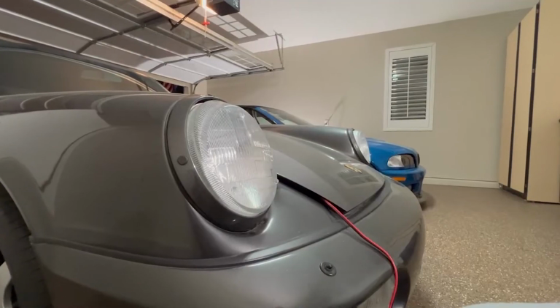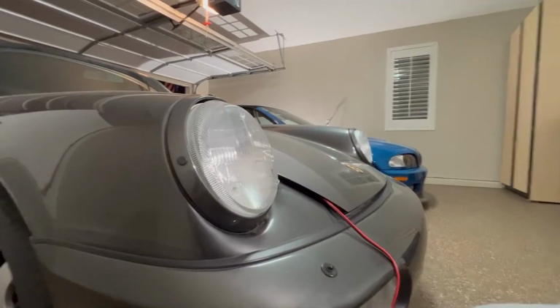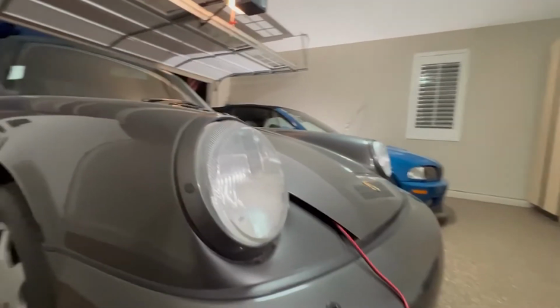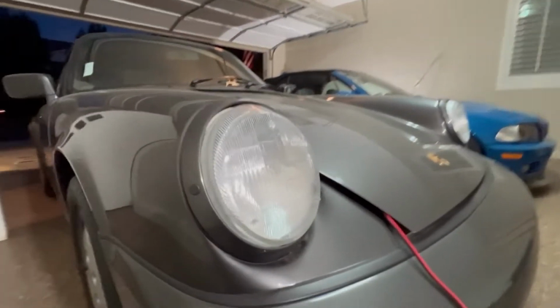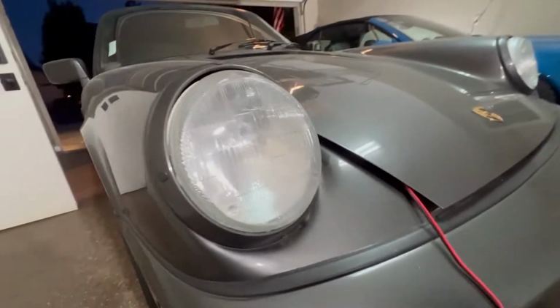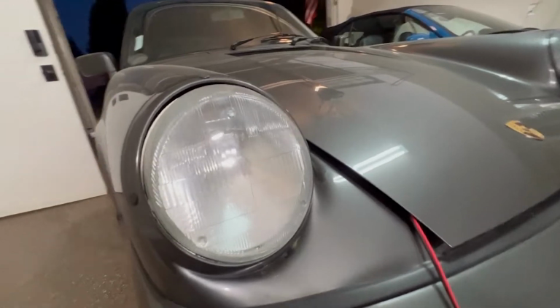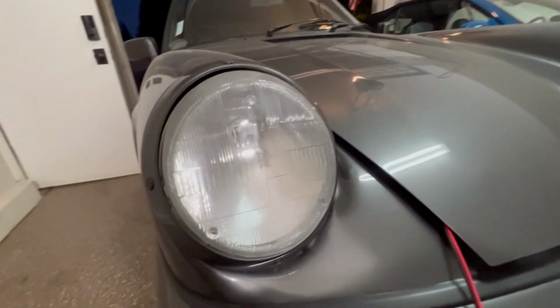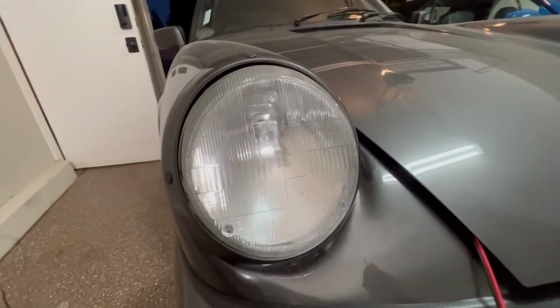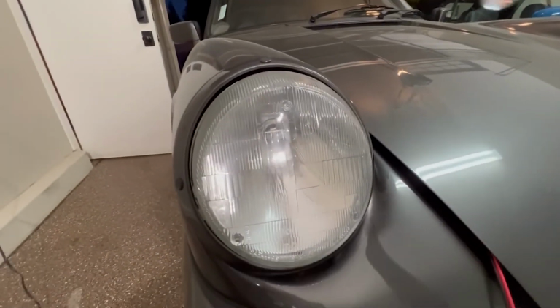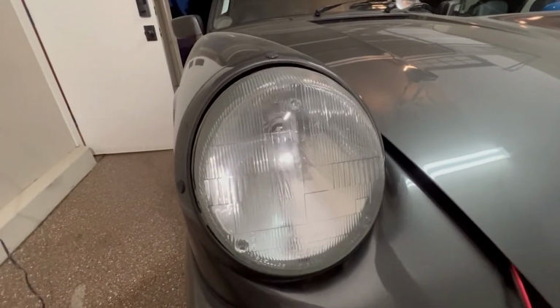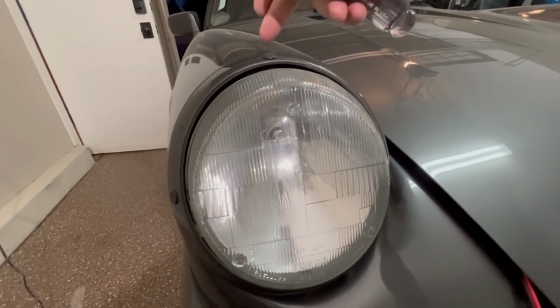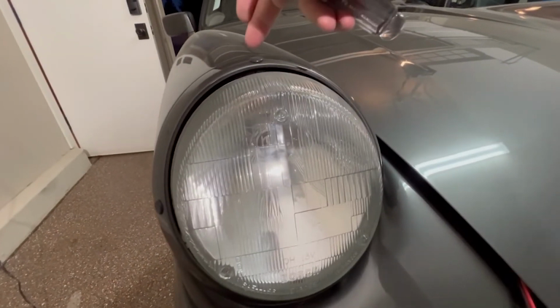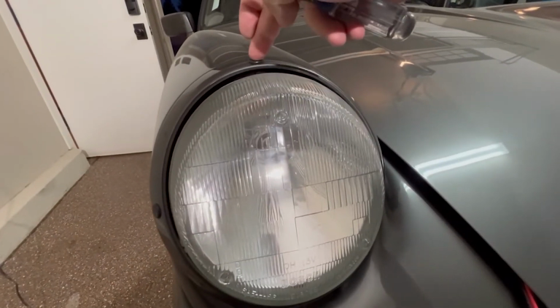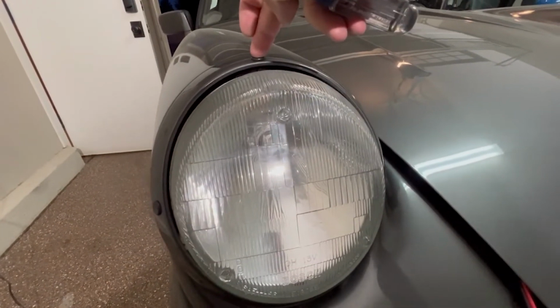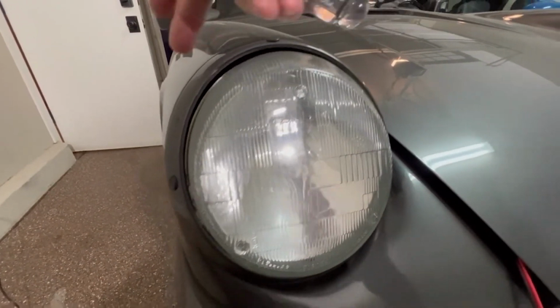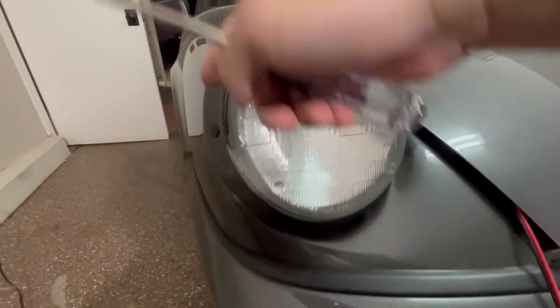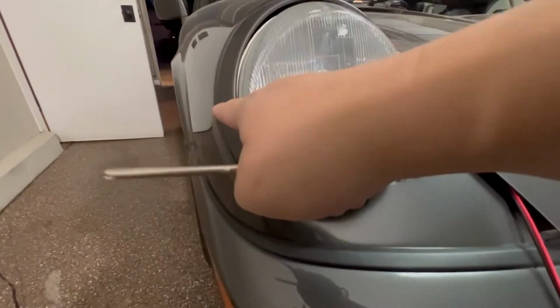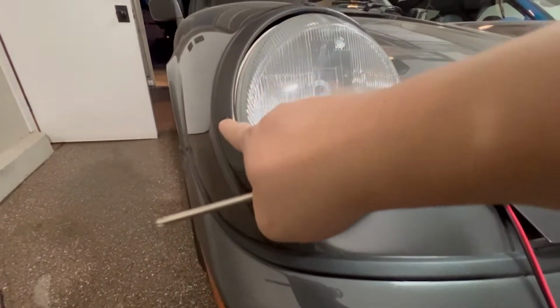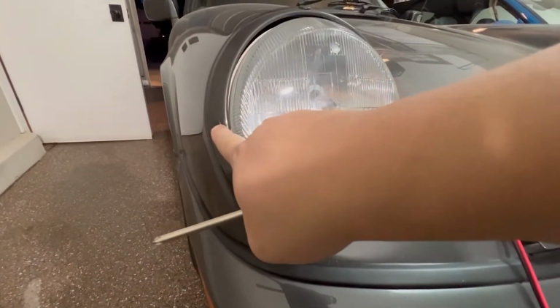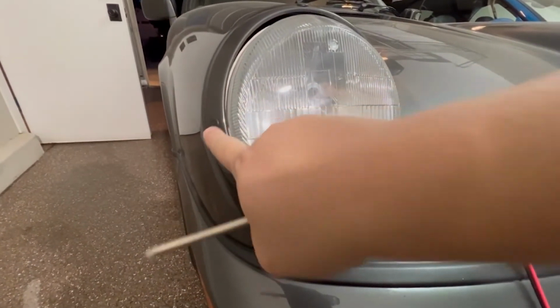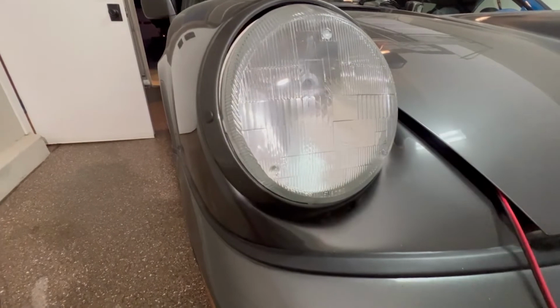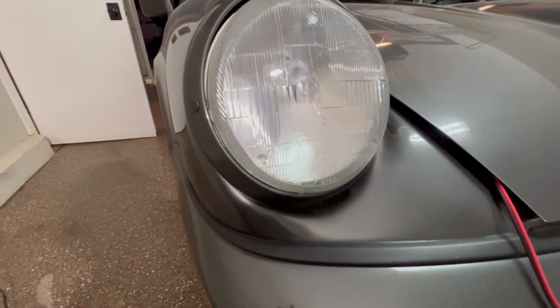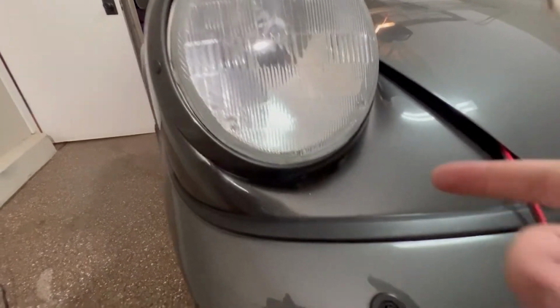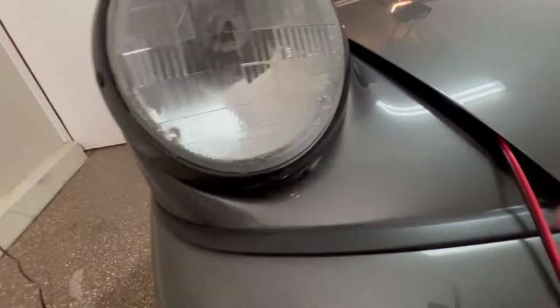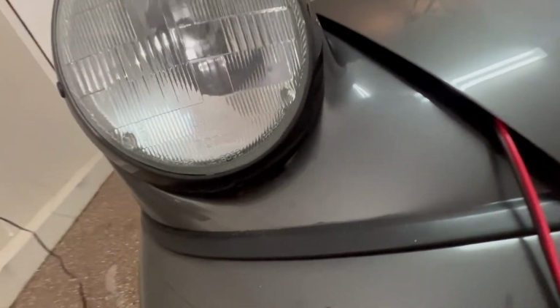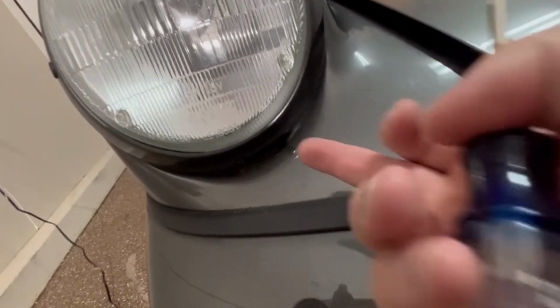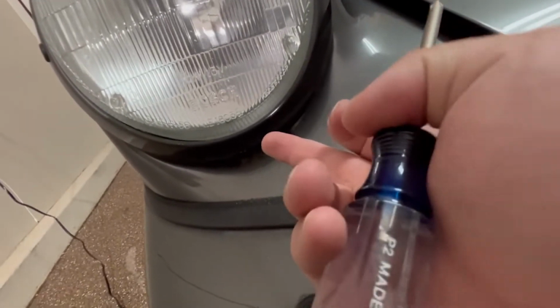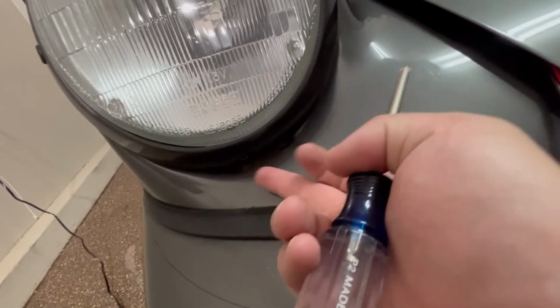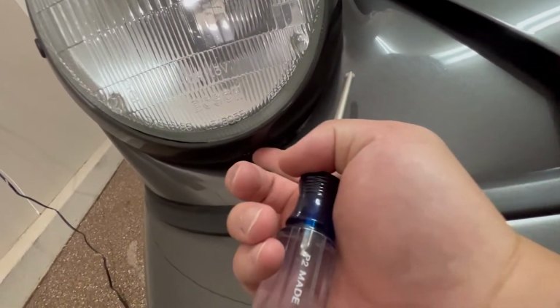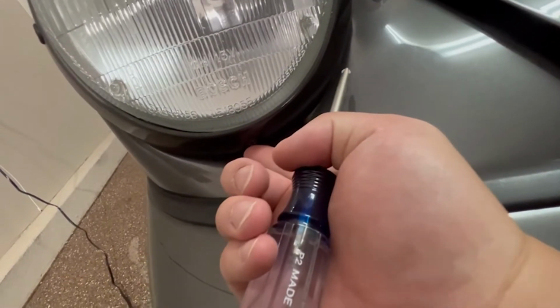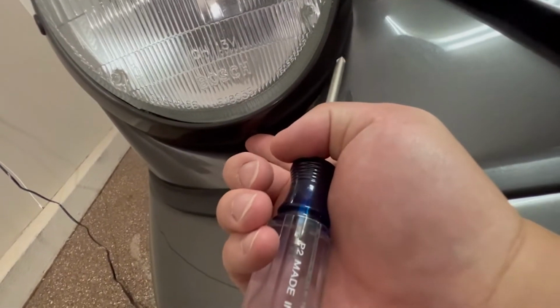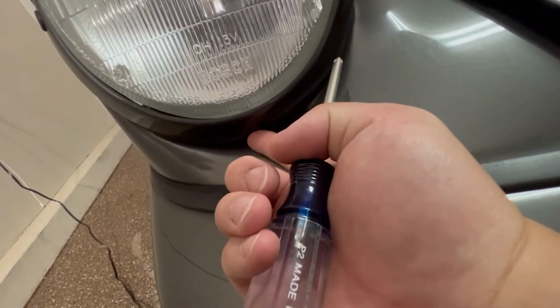Now let's jump right in. First, we are going to ignore those rubber holes — these are to adjust the angles of the headlights. To remove the headlight ring, you unscrew the screw on the bottom.